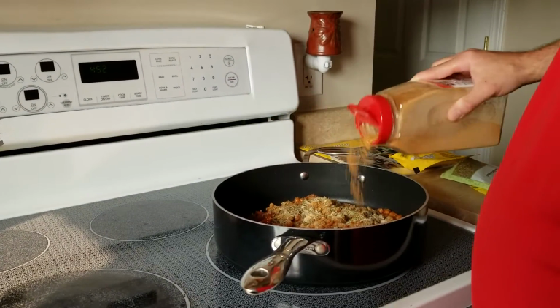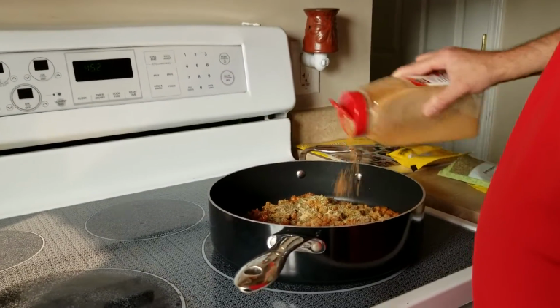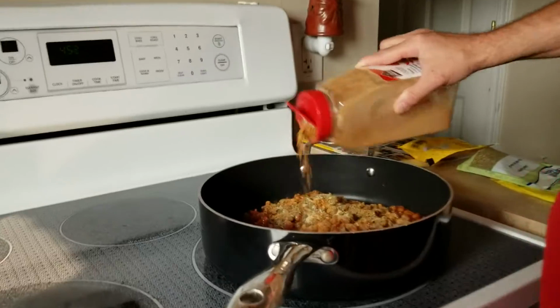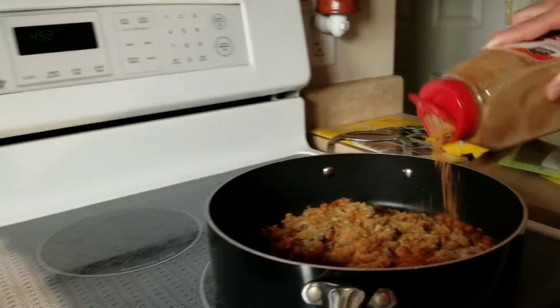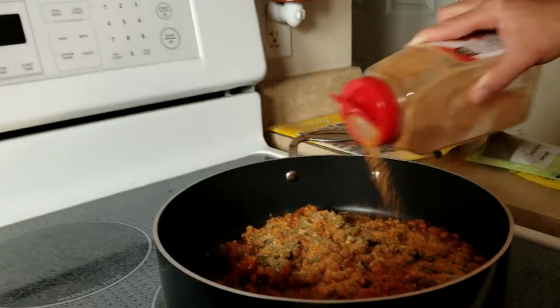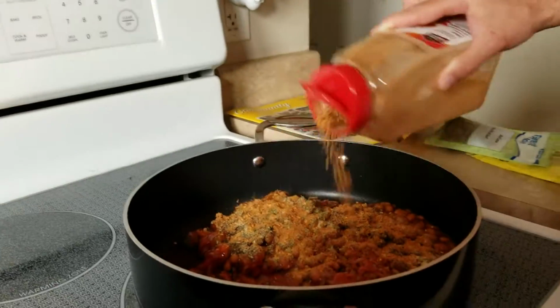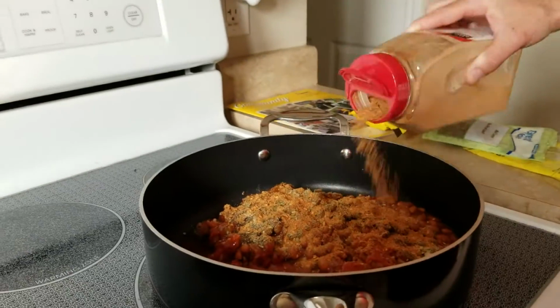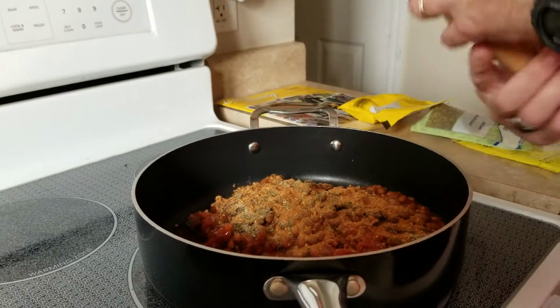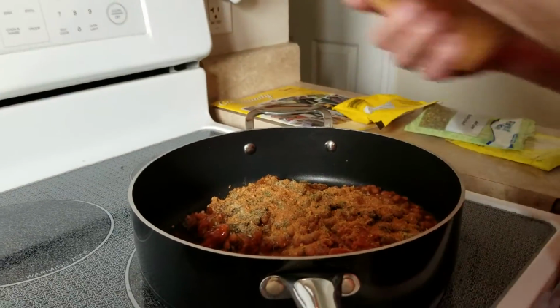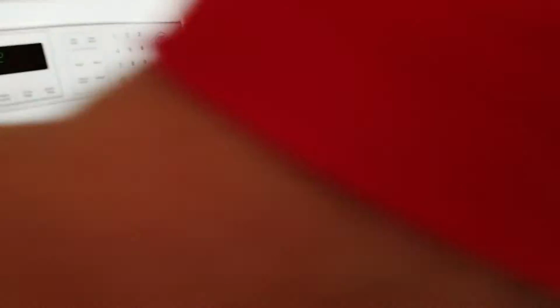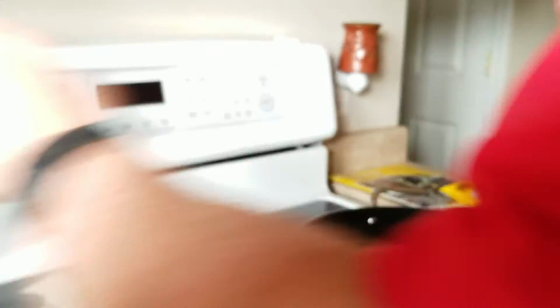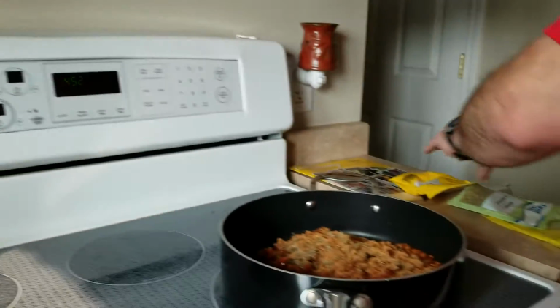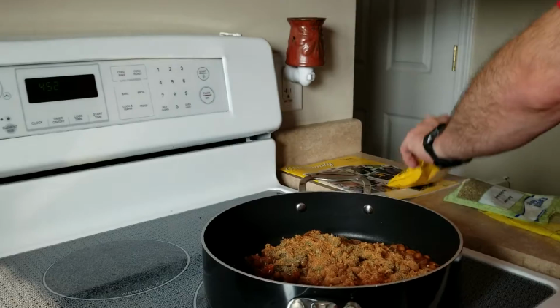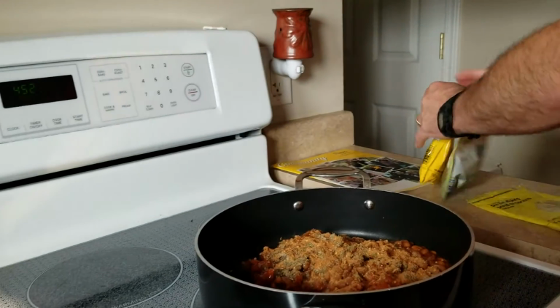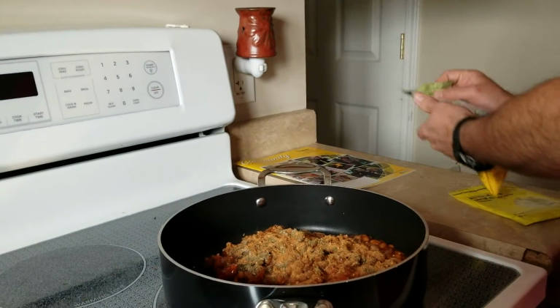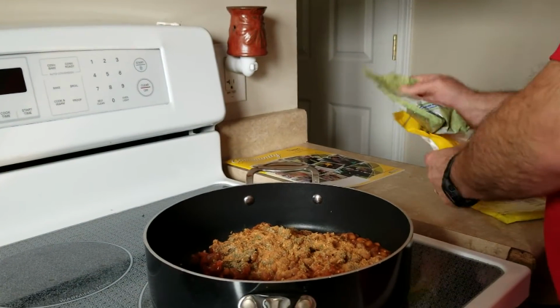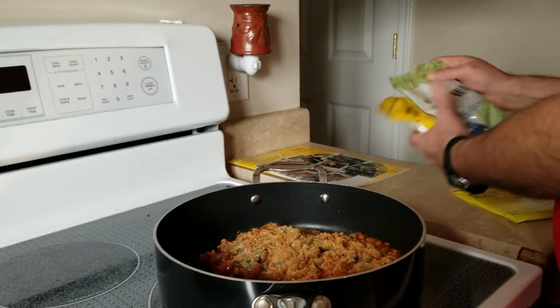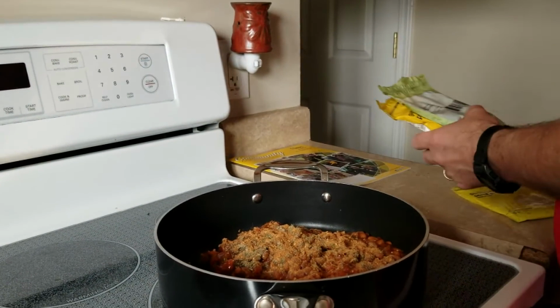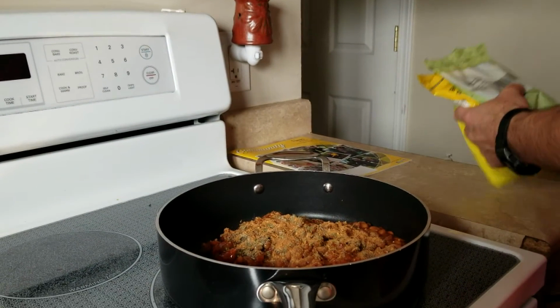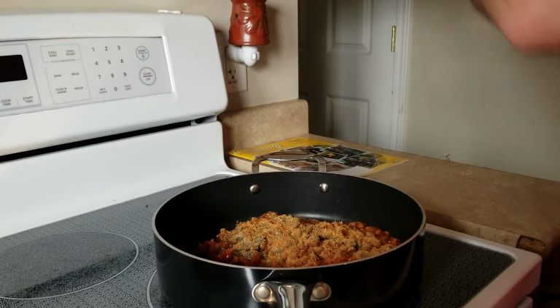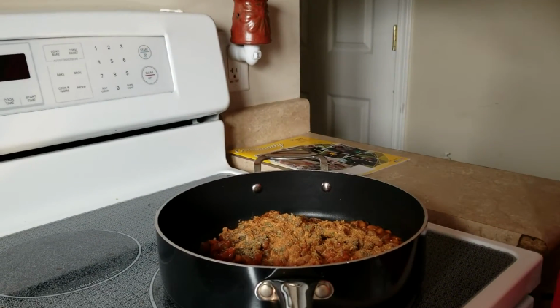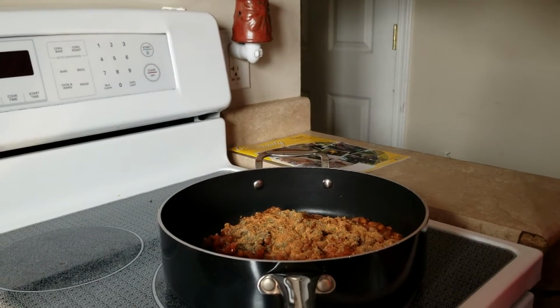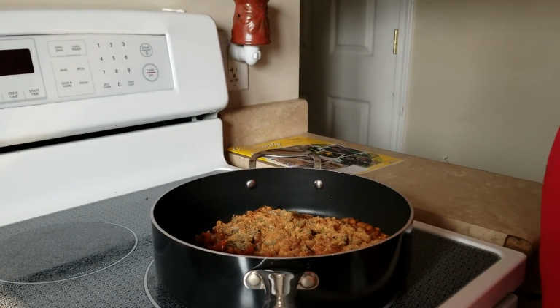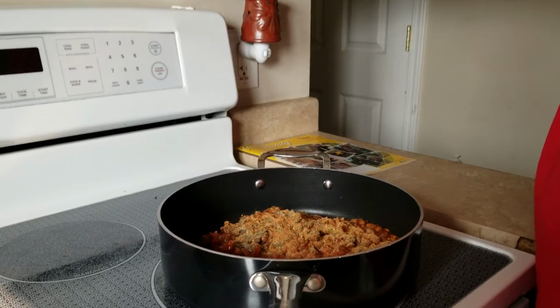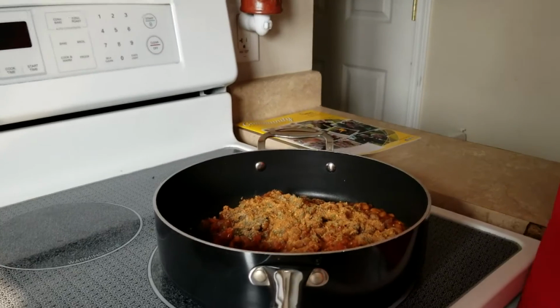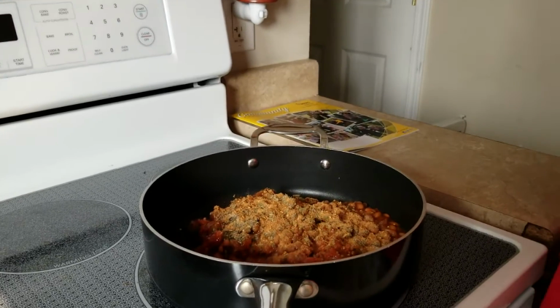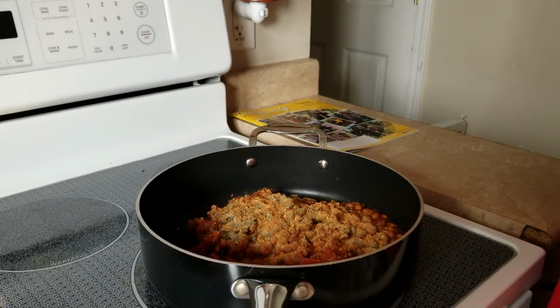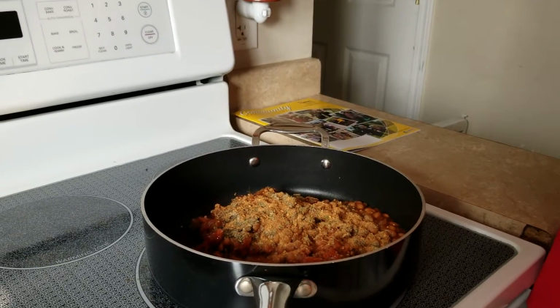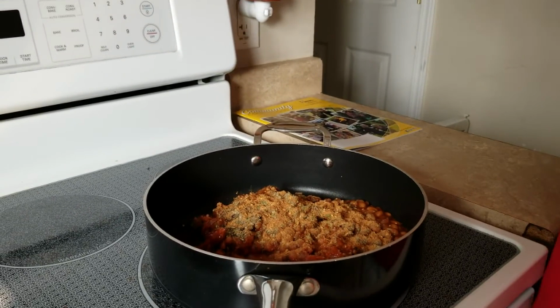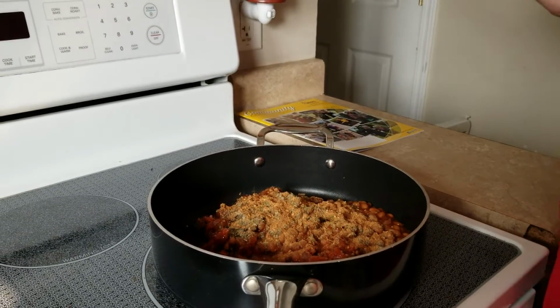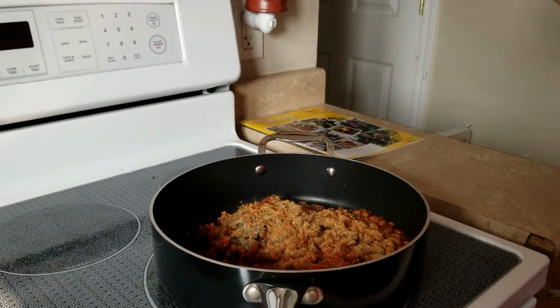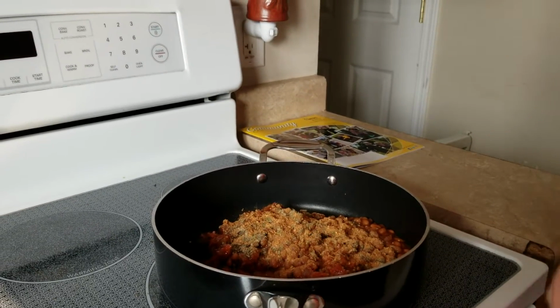Easy to use some leftovers. I just chopped up the meatballs. Sauce is already there. Added some beans. Some spices, whatever you like. And I'm going to serve it on some Kaiser buns.